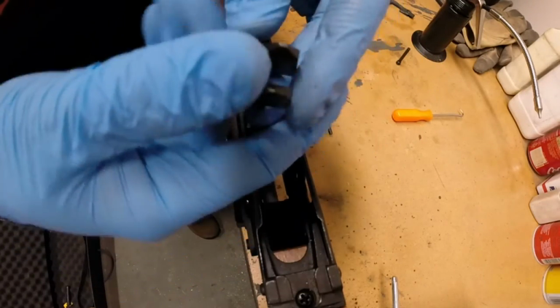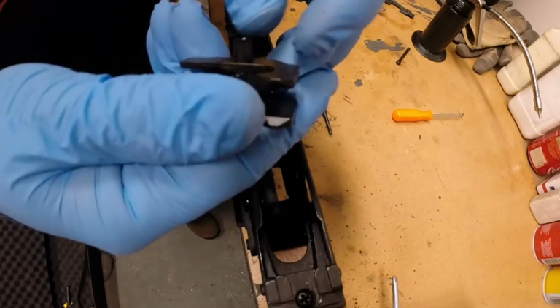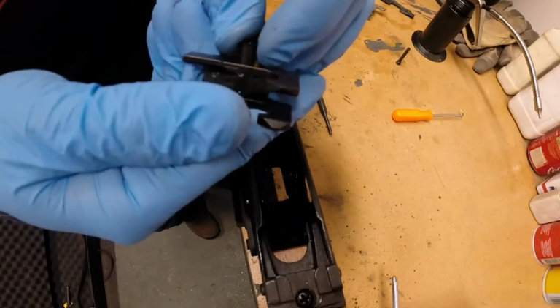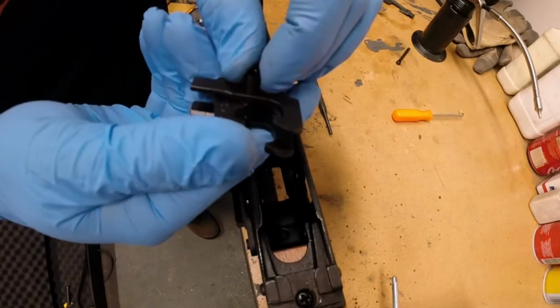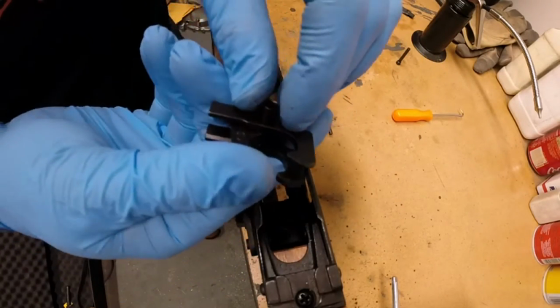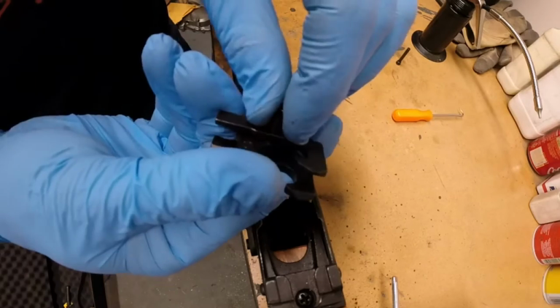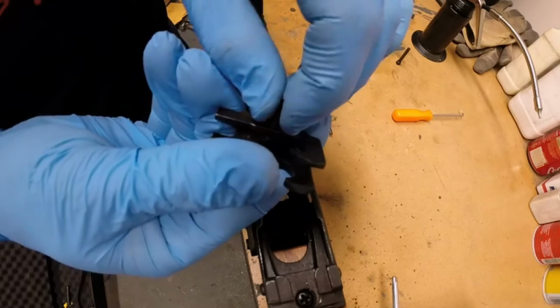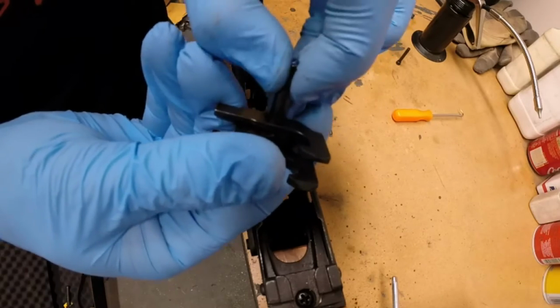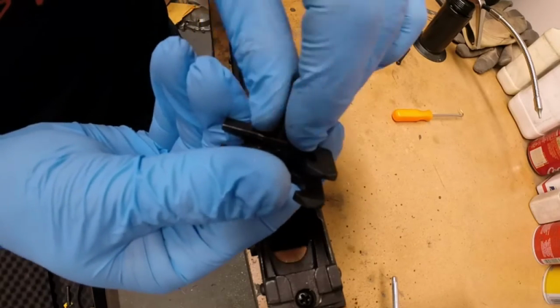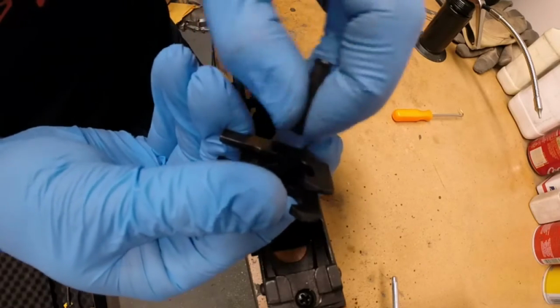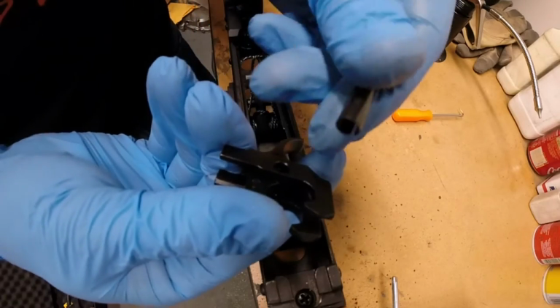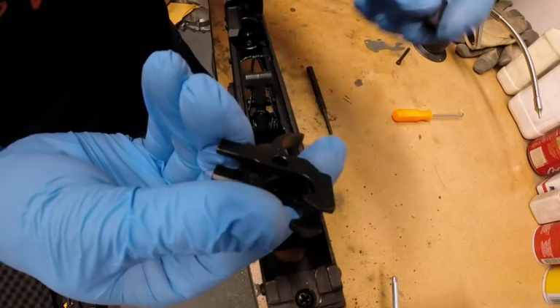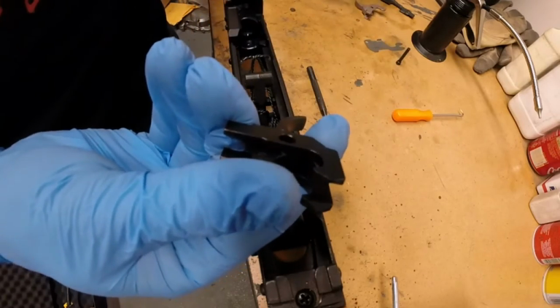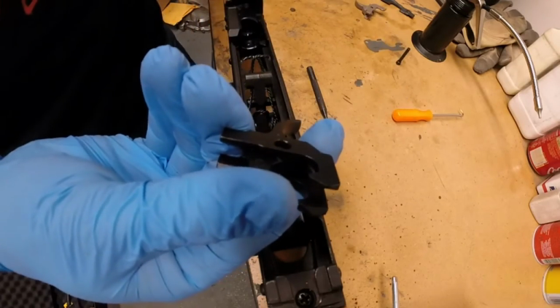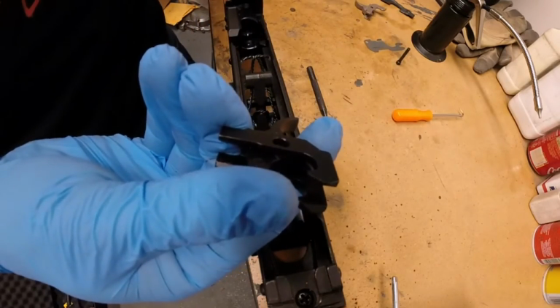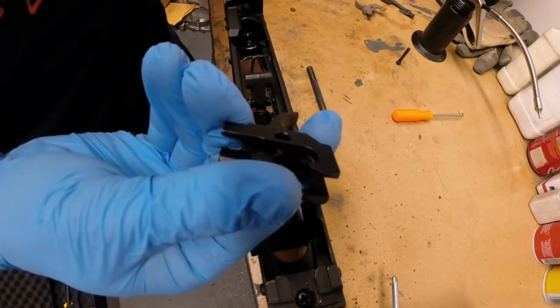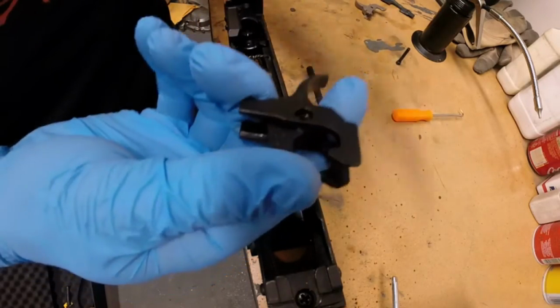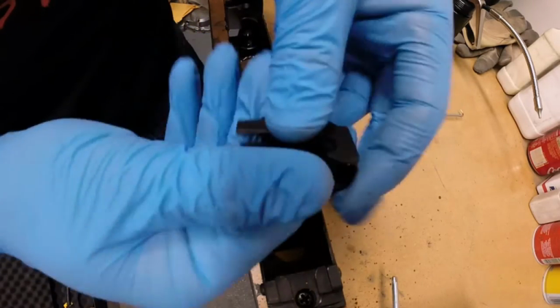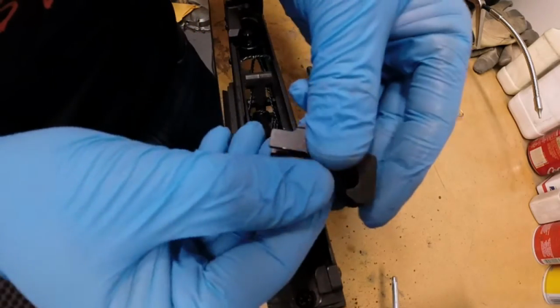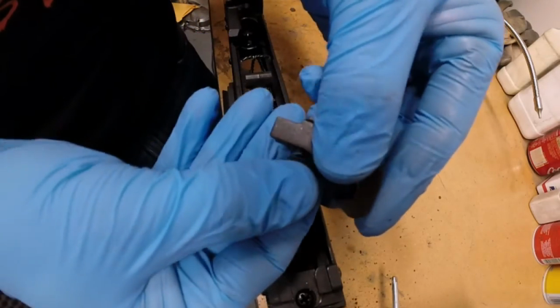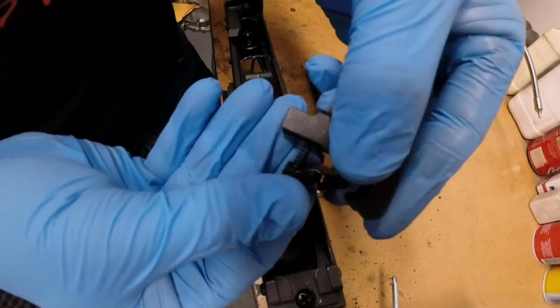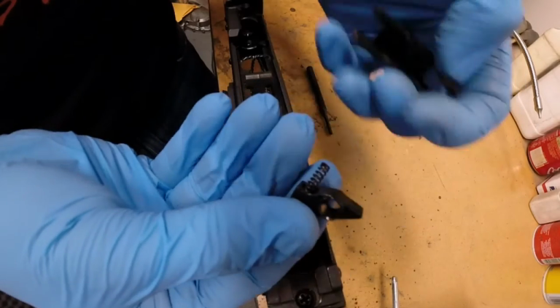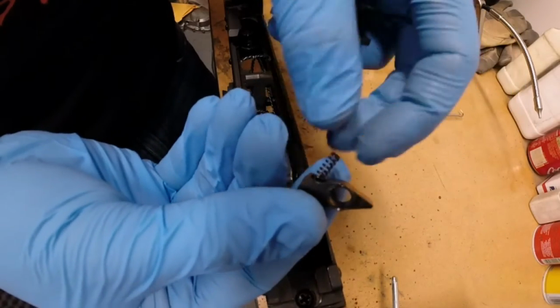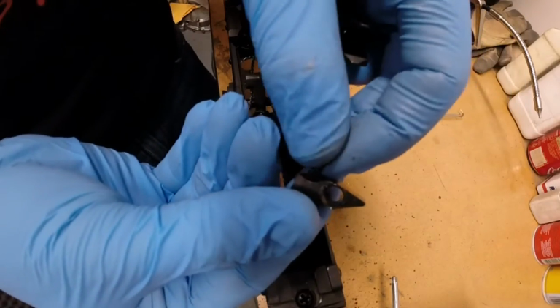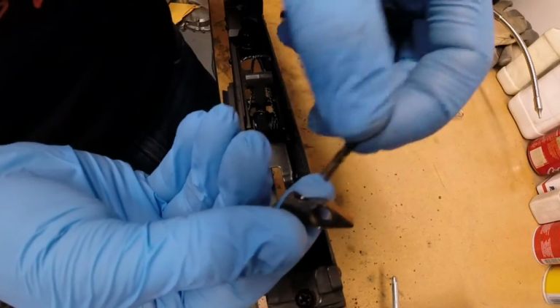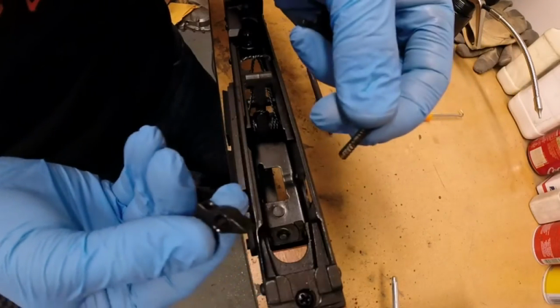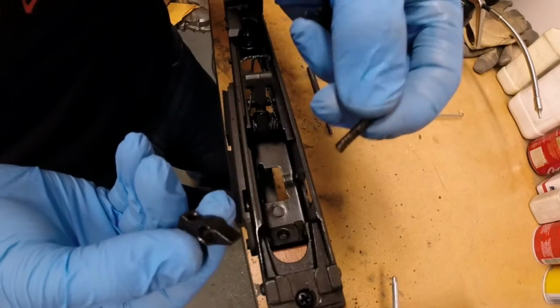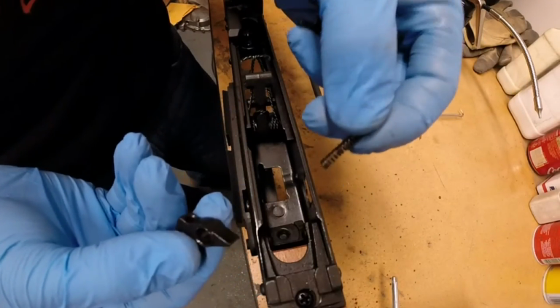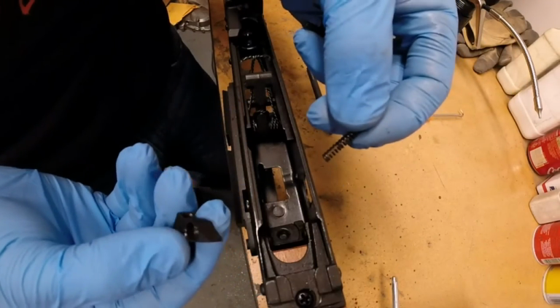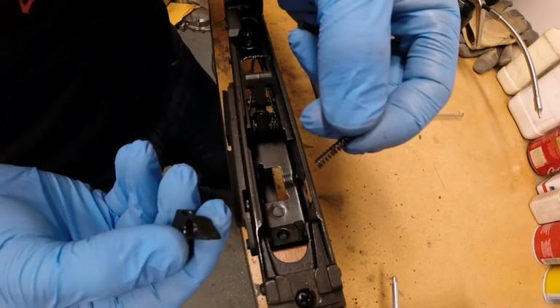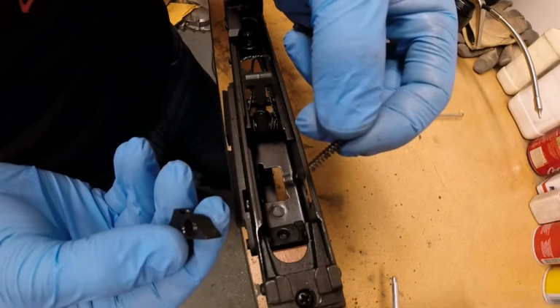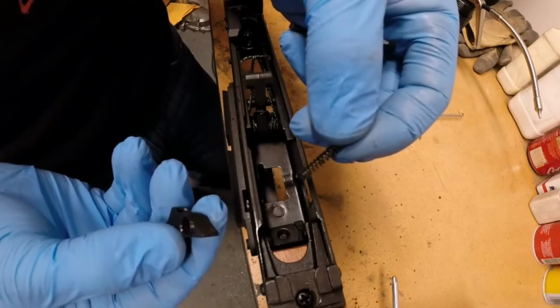For reinstallation purposes, remove the sleeve and take the spring out of the sear. This spring will be reused with the kit.